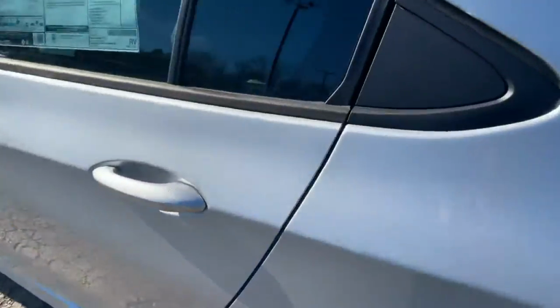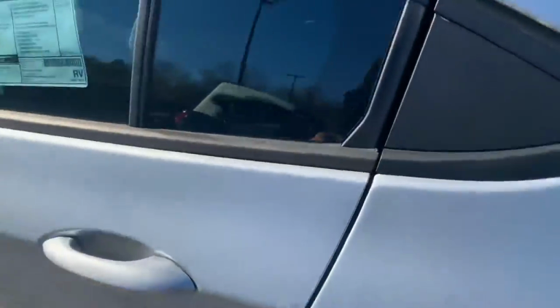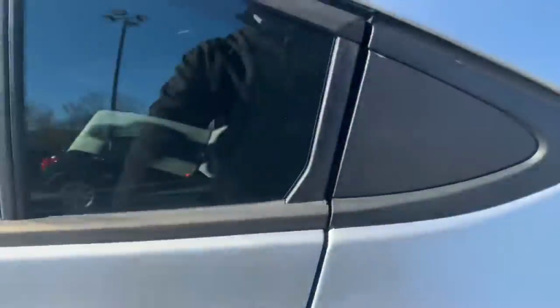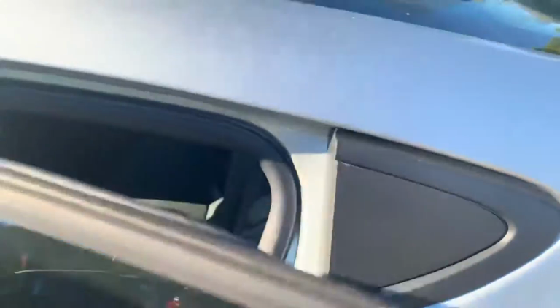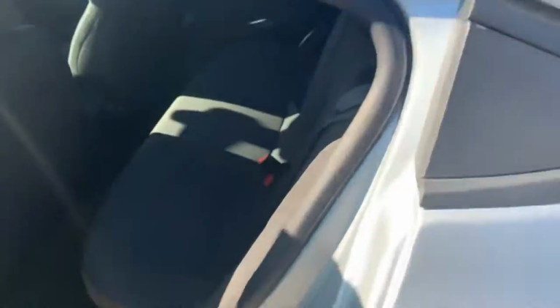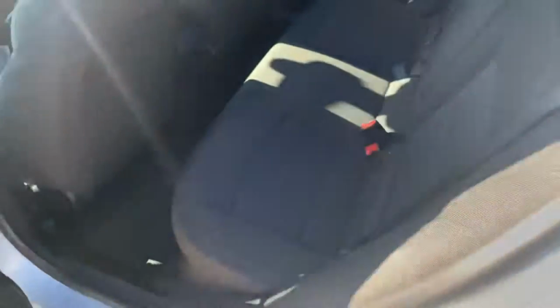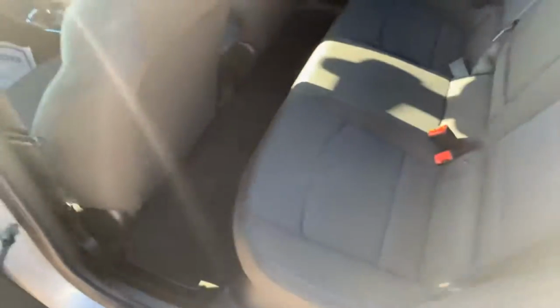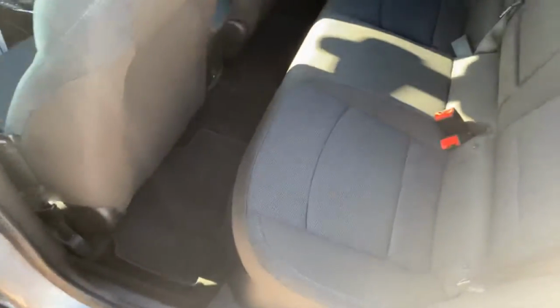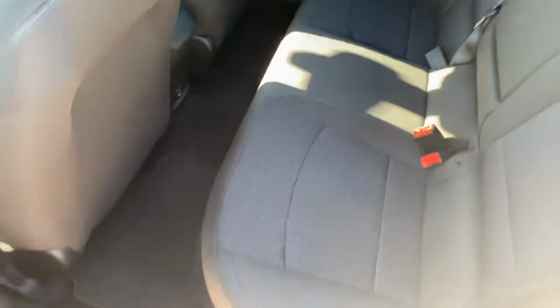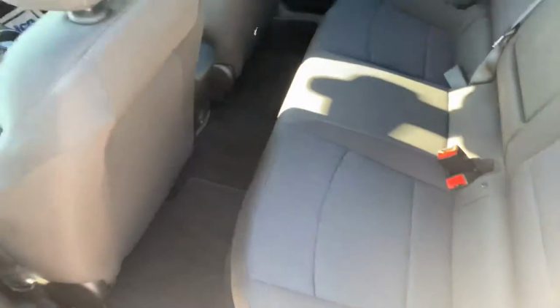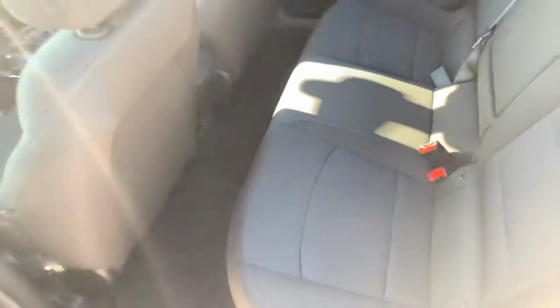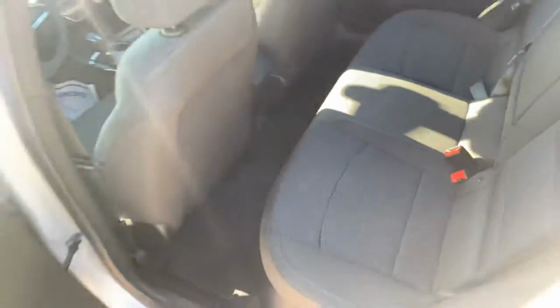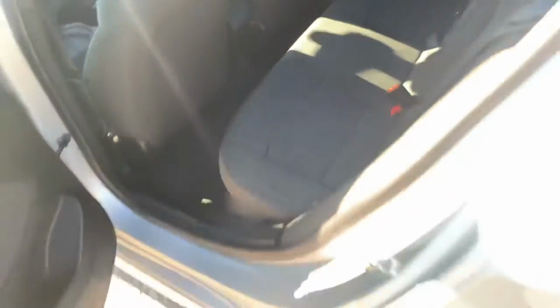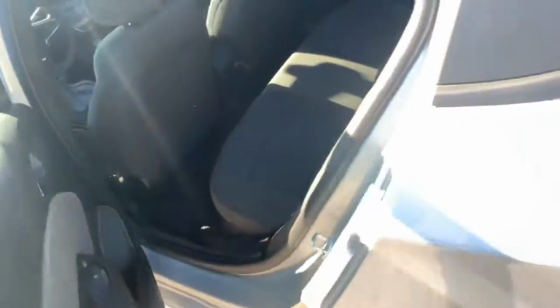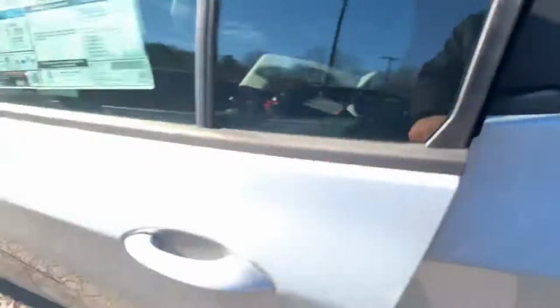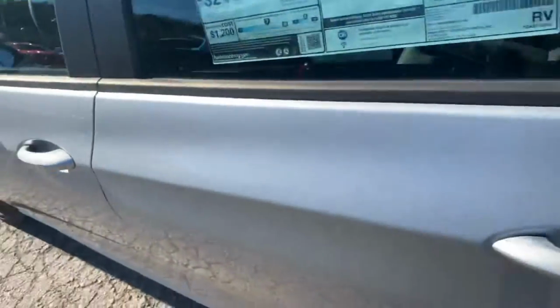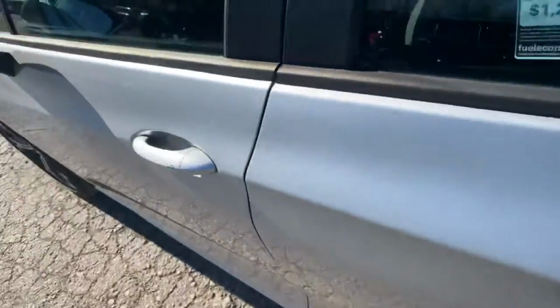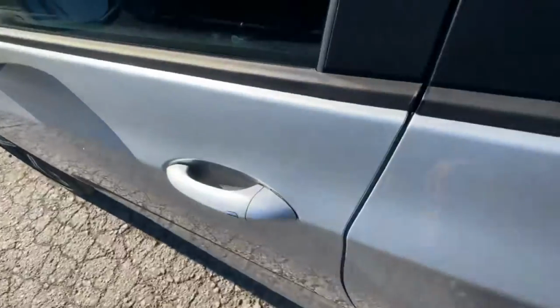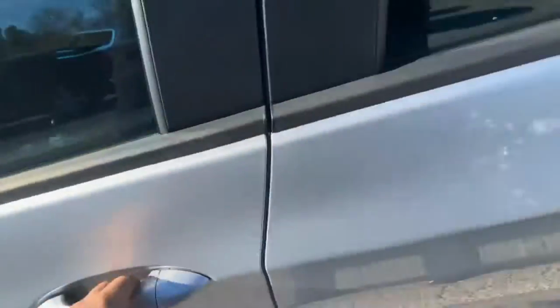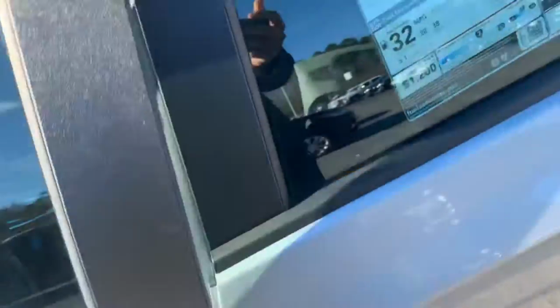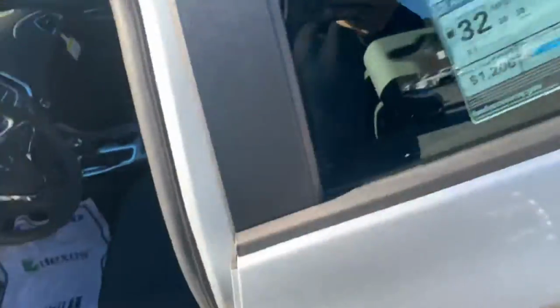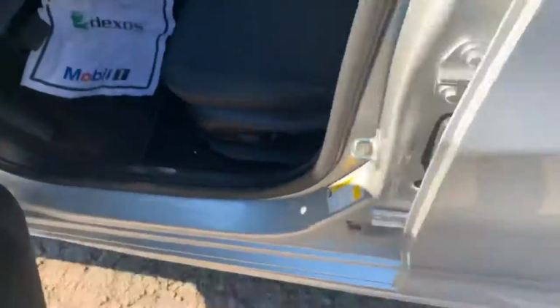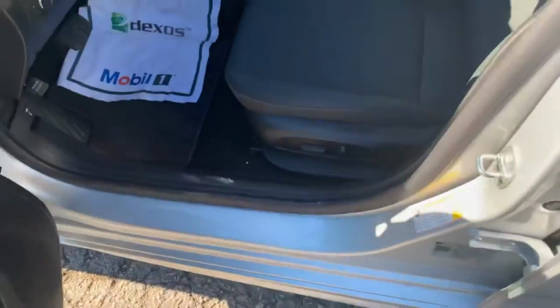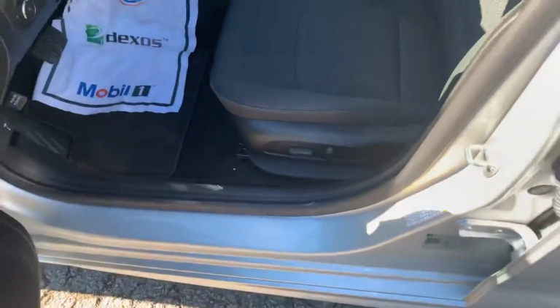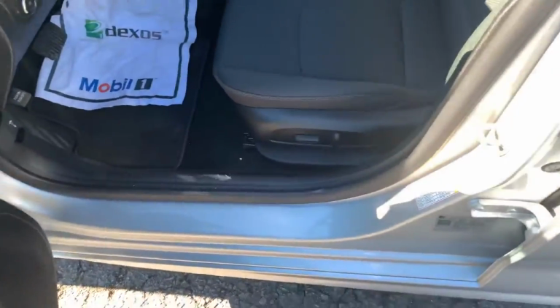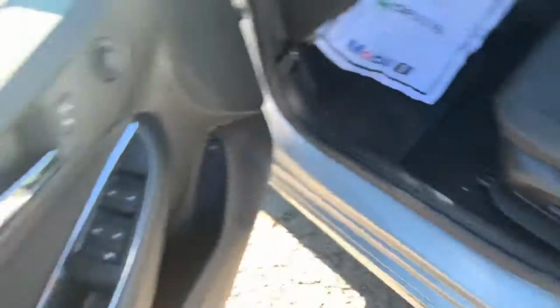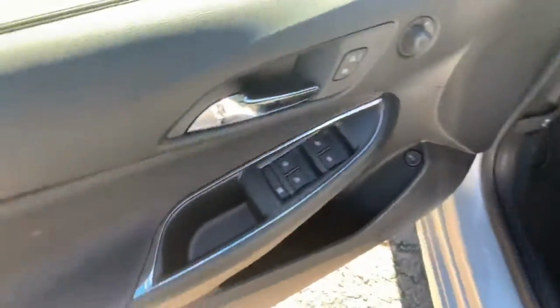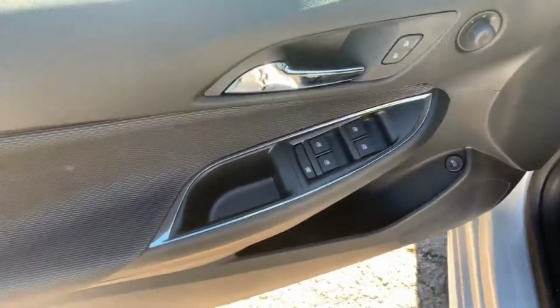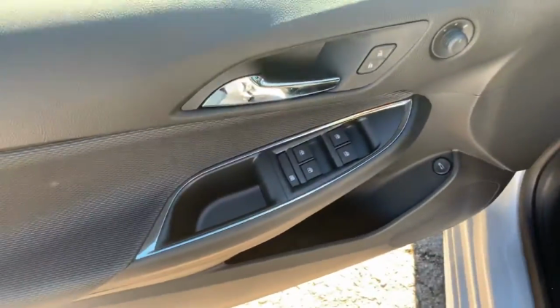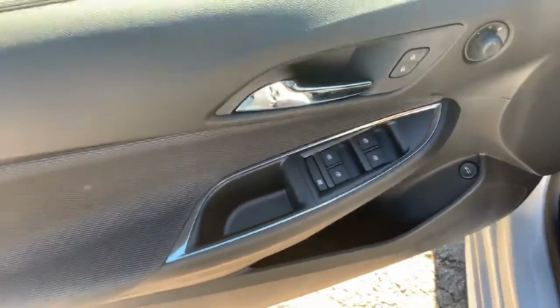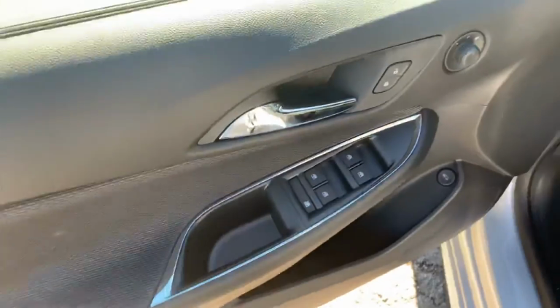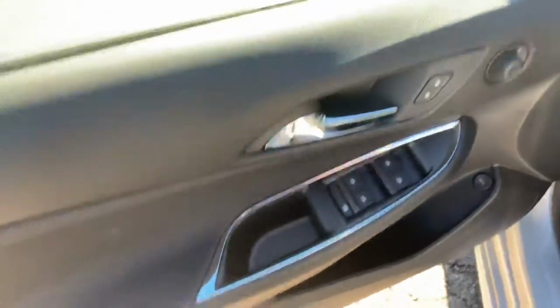Keyless entry, black cloth interior, power adjustable driver seat, and of course you have power windows, mirrors, and locks.